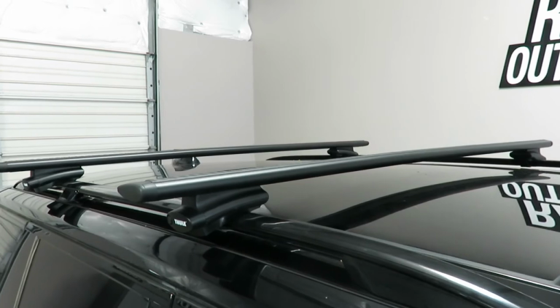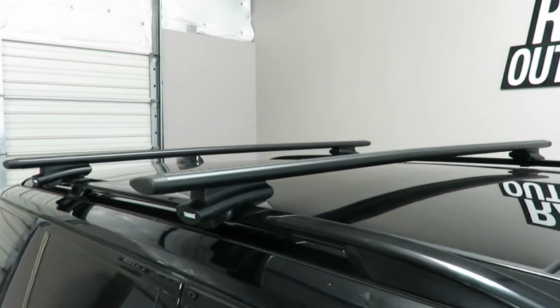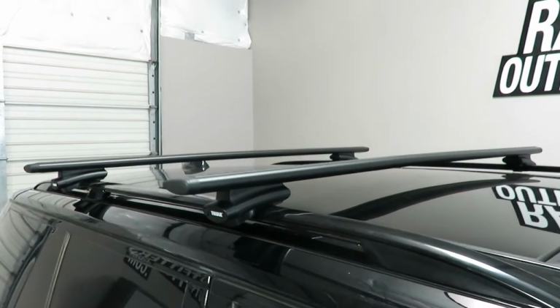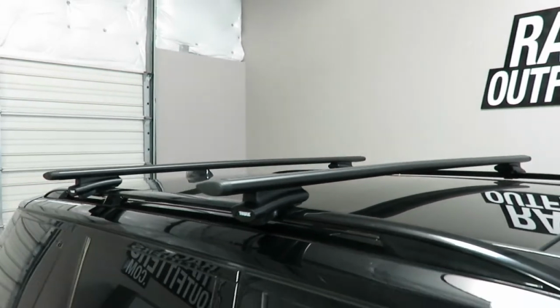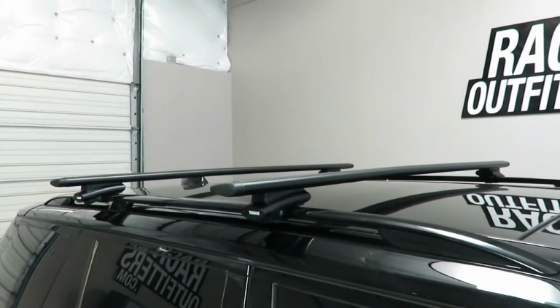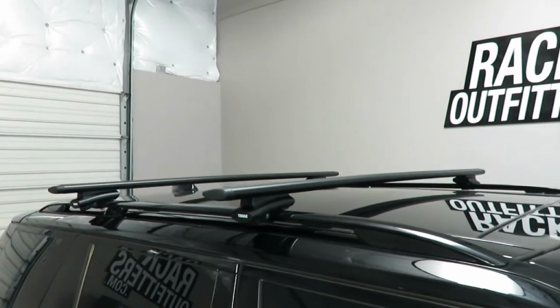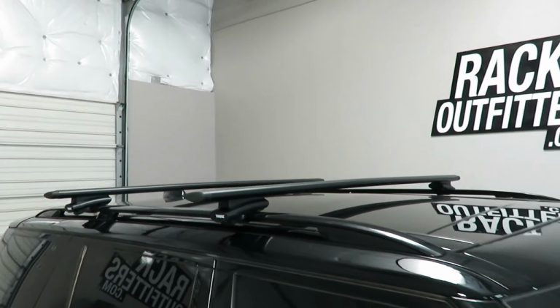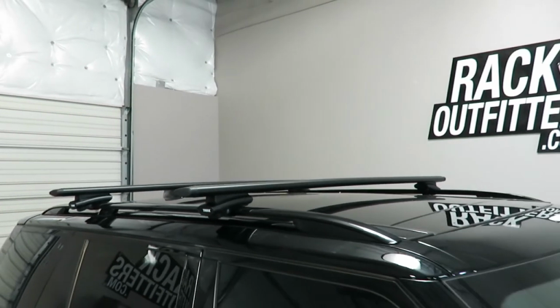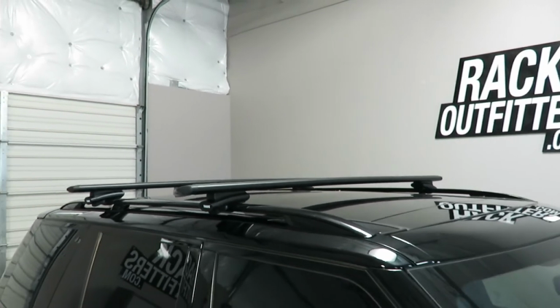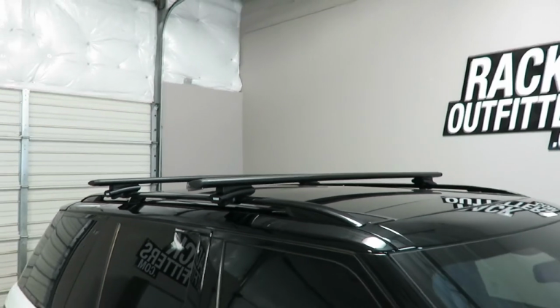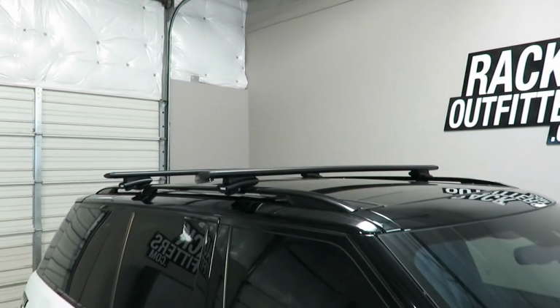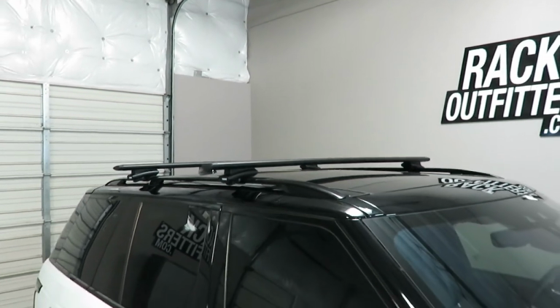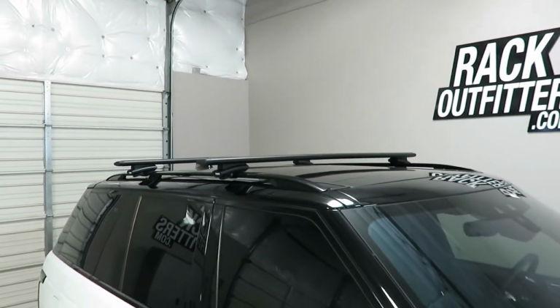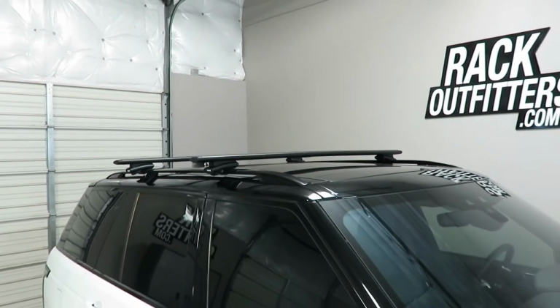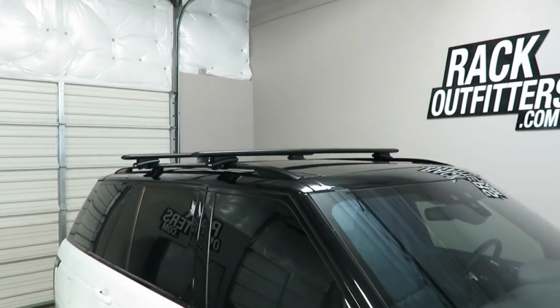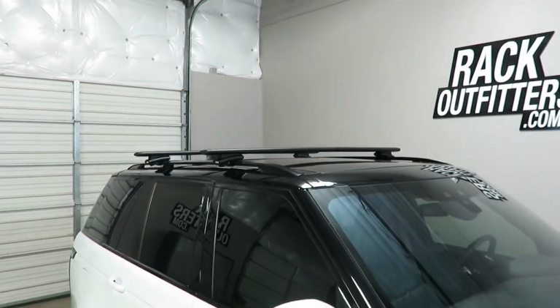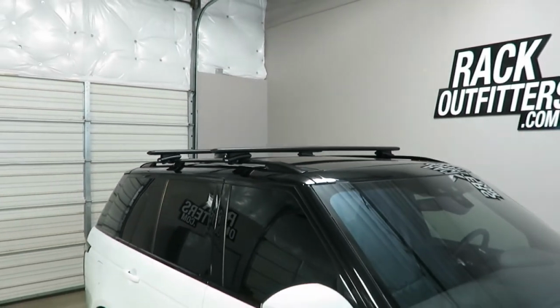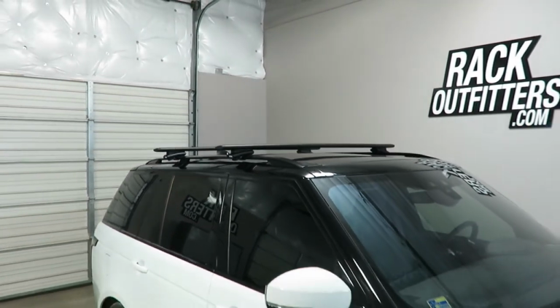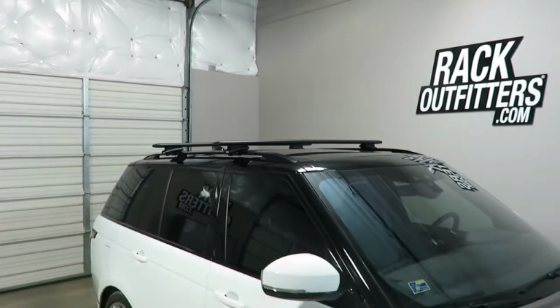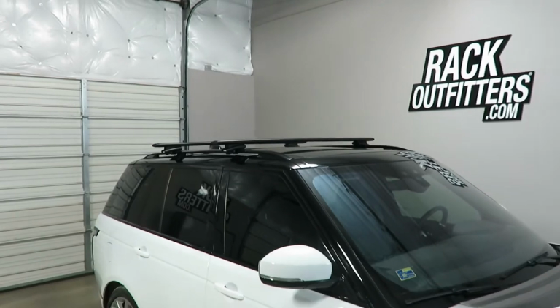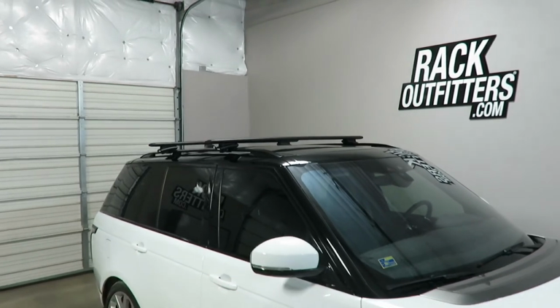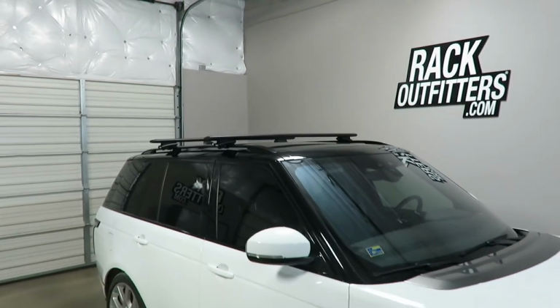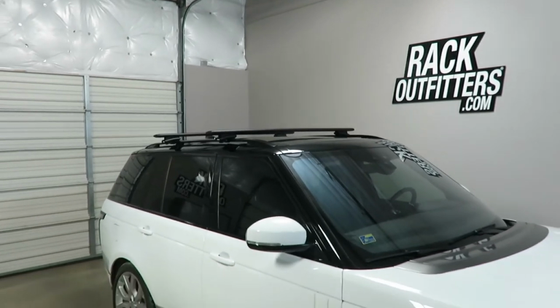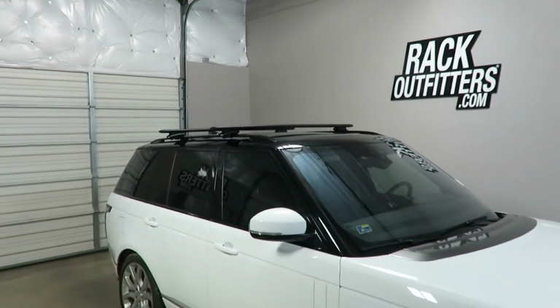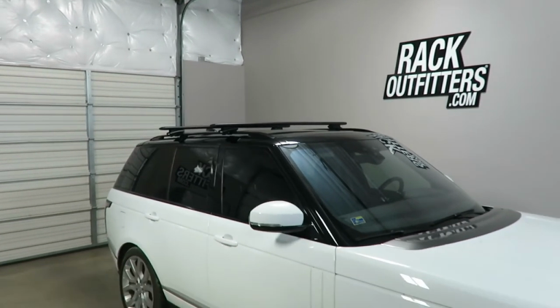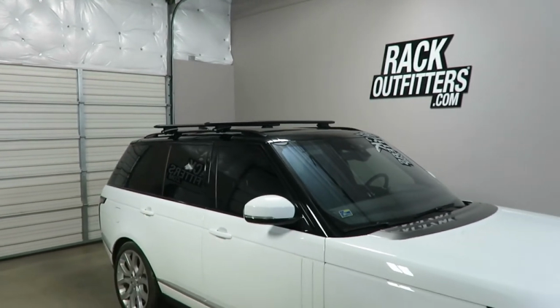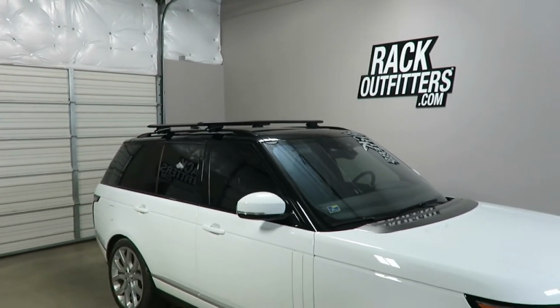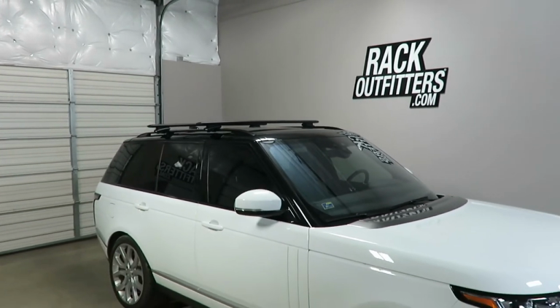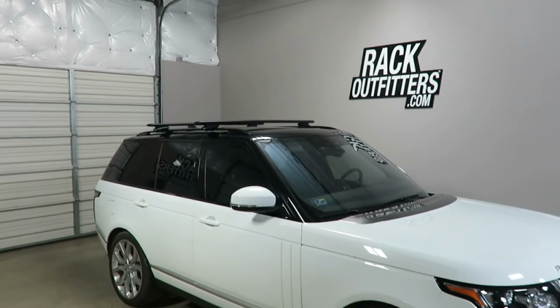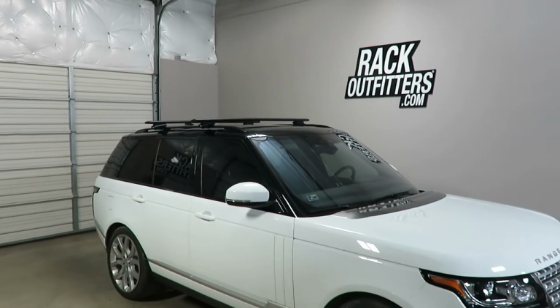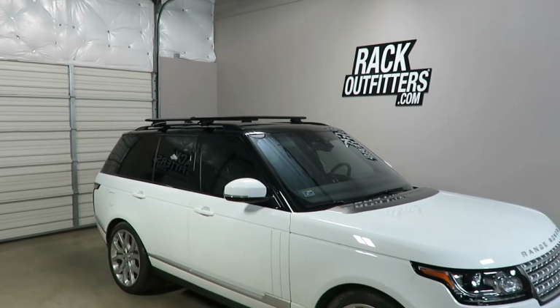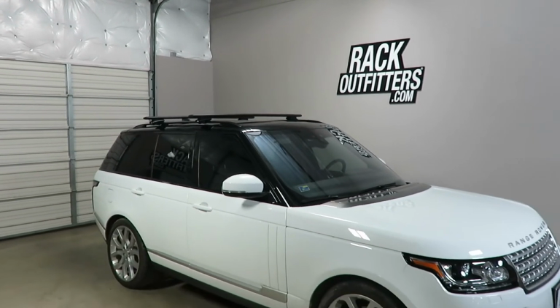This product and the full line of Thule products are available at rackoutfitters.com. Please visit our site for complete details, pricing, and our promotions.